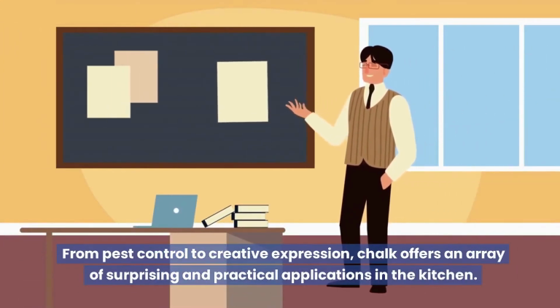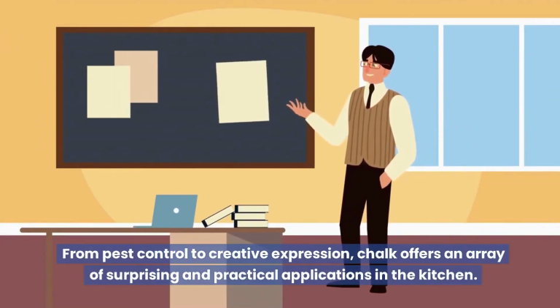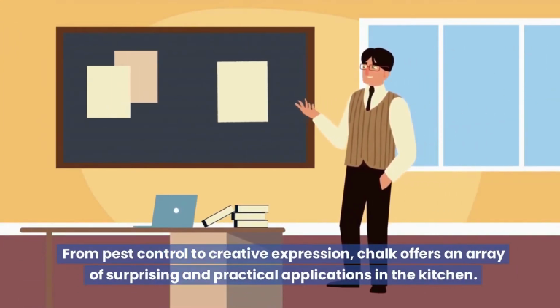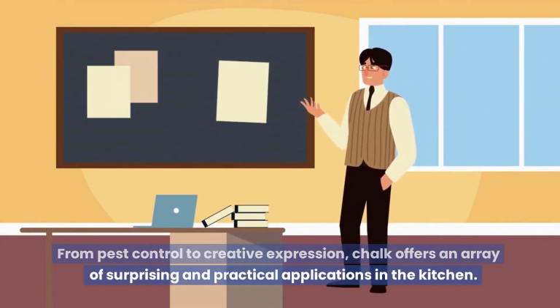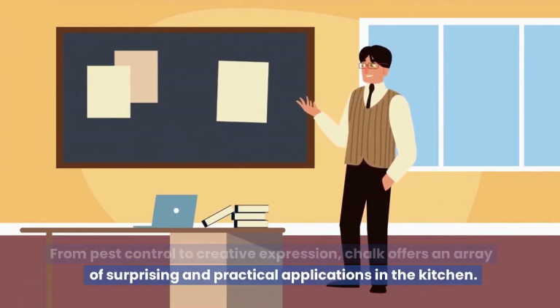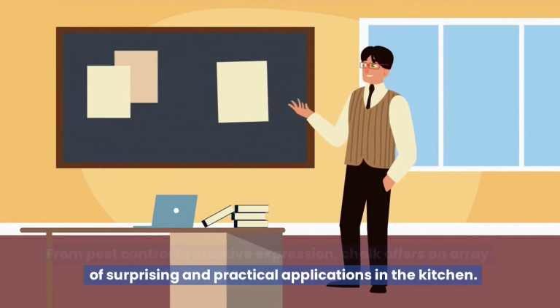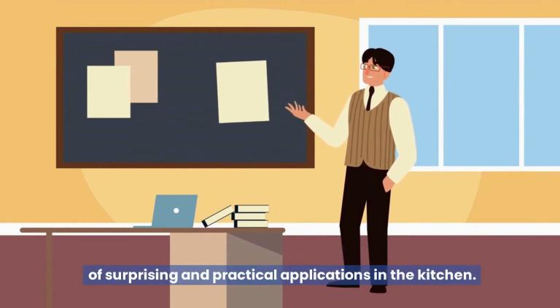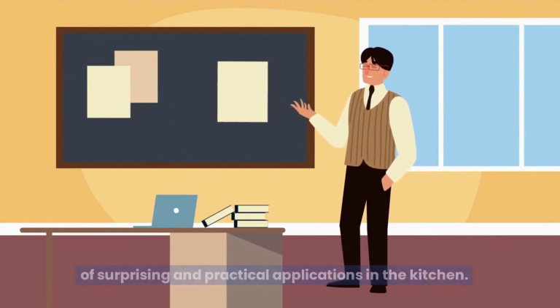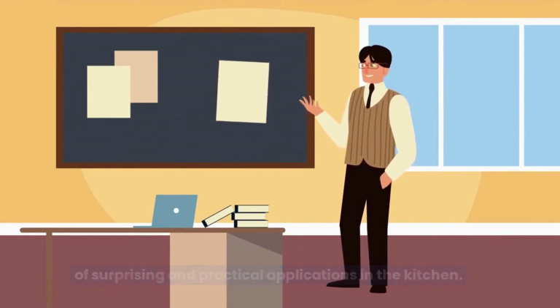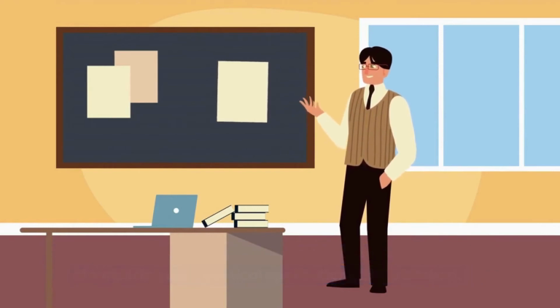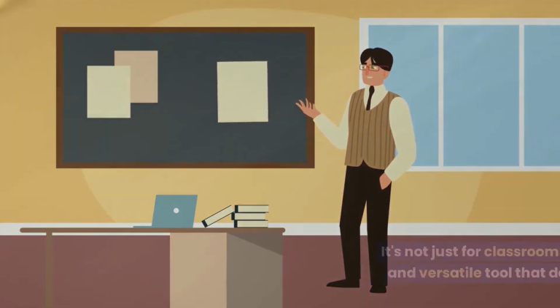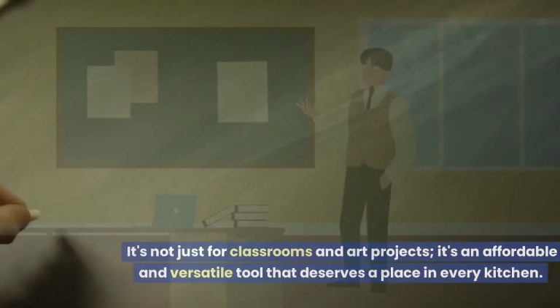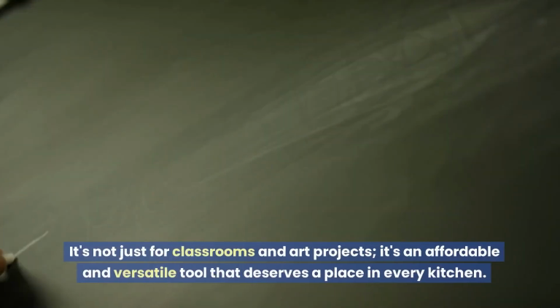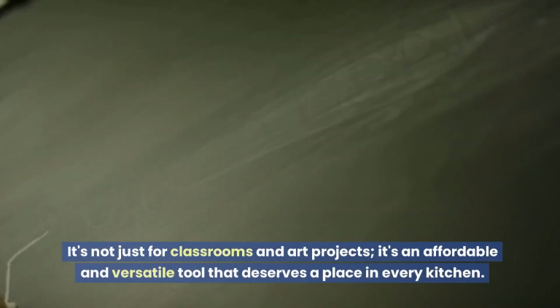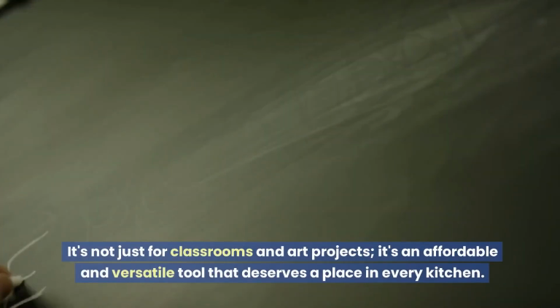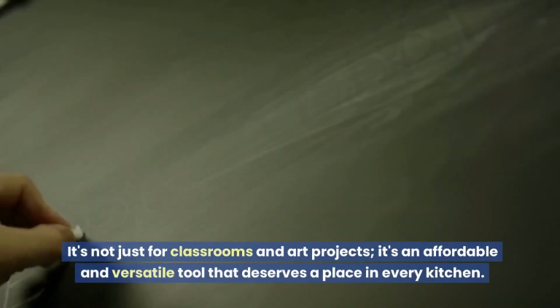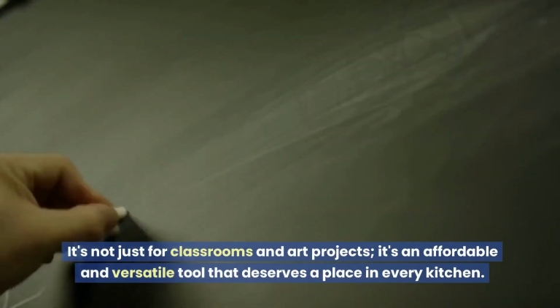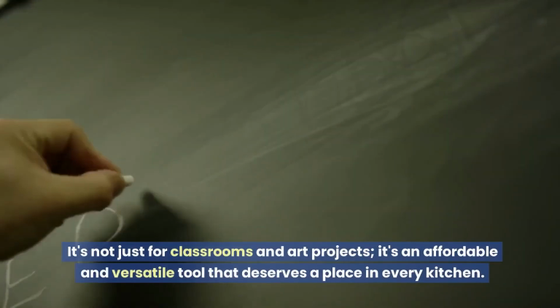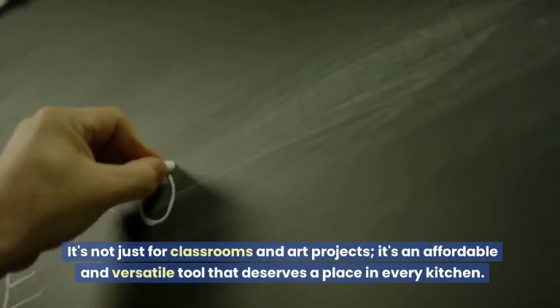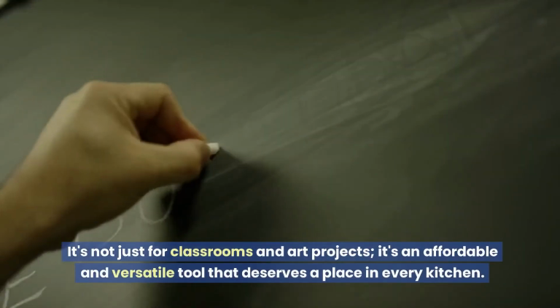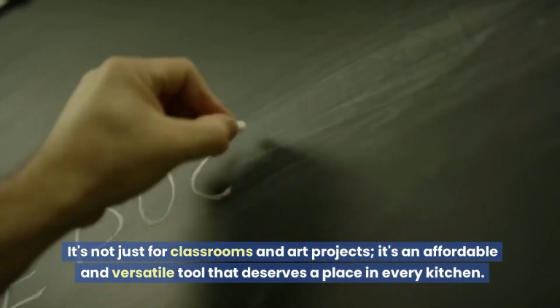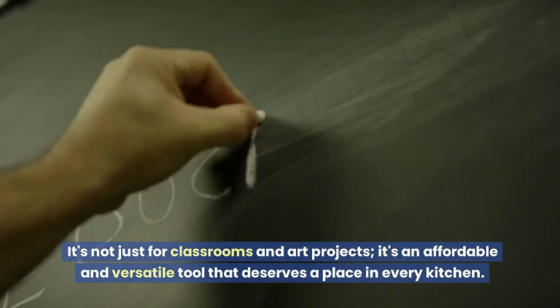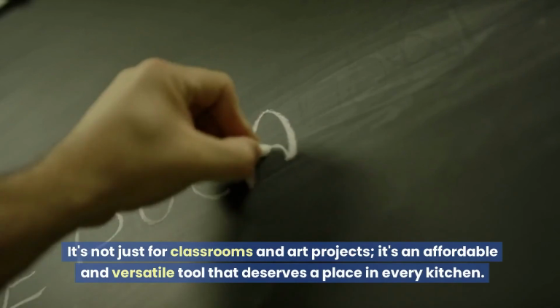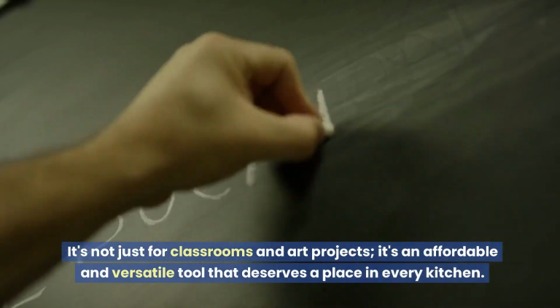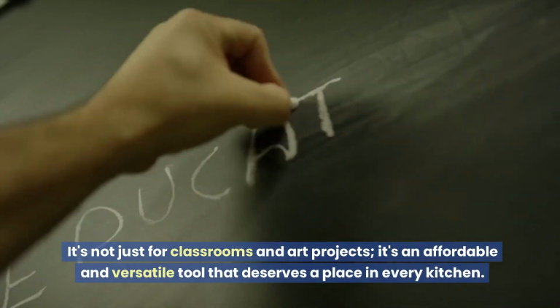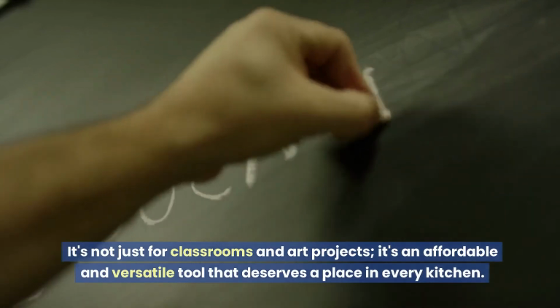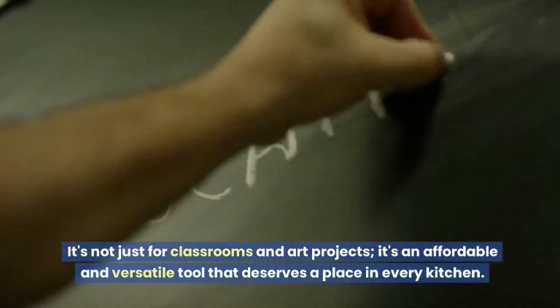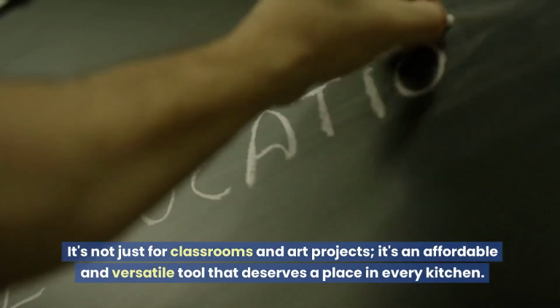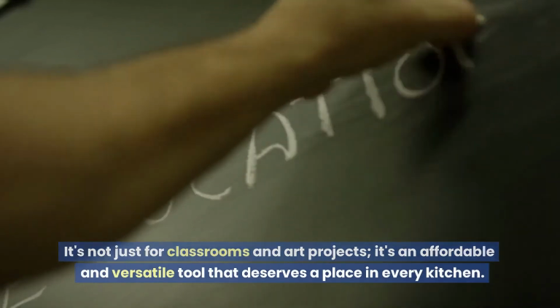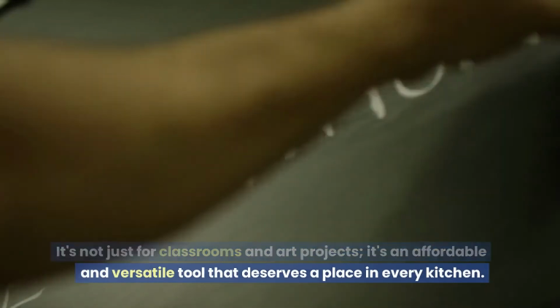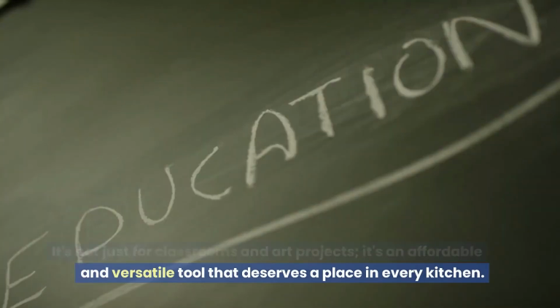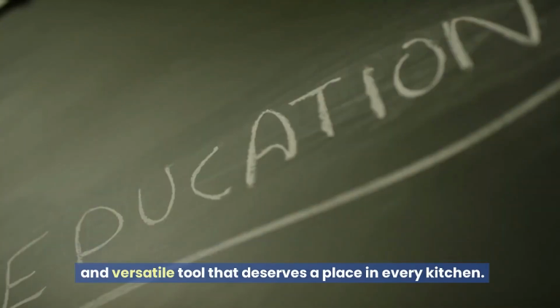Chalk offers an array of surprising and practical applications in the kitchen. It's not just for classrooms and art projects — it's an affordable and versatile tool that deserves a place in every kitchen.